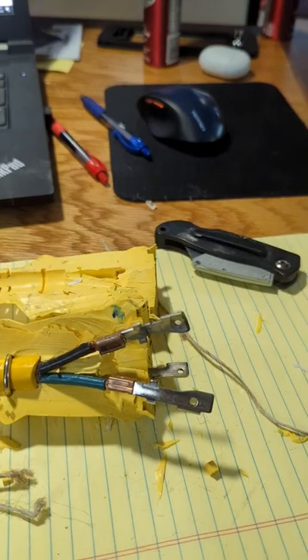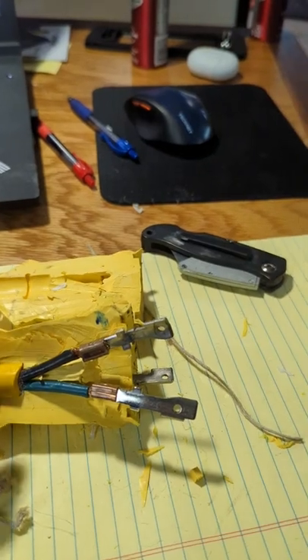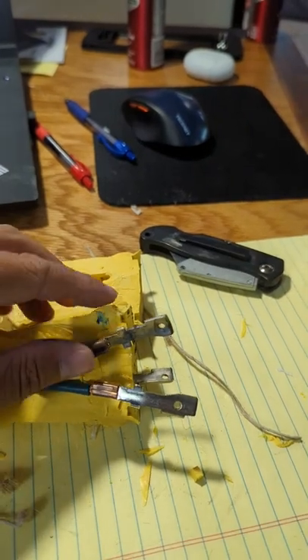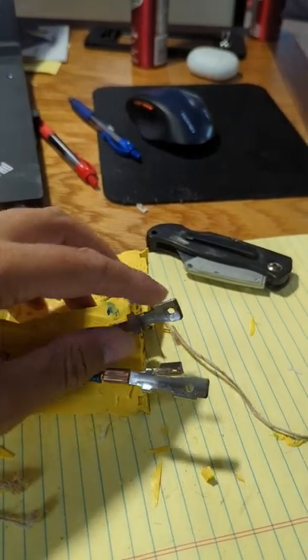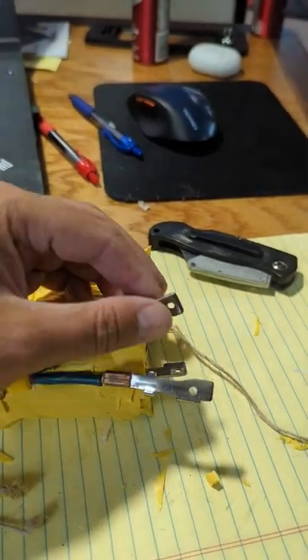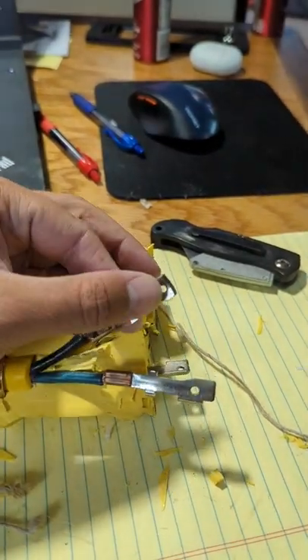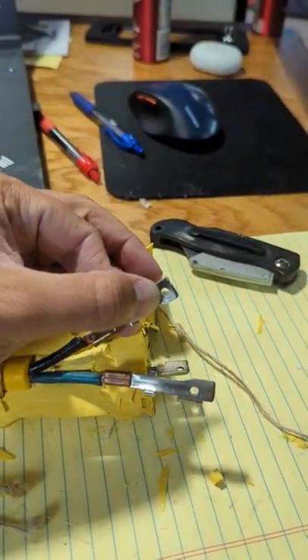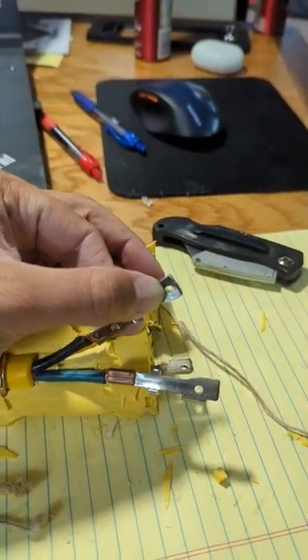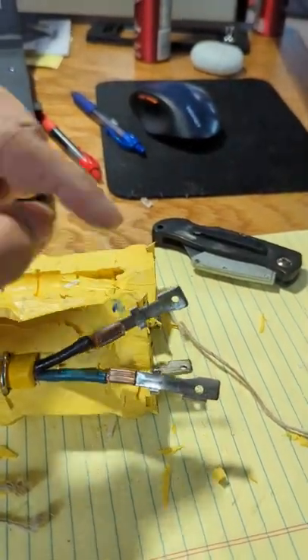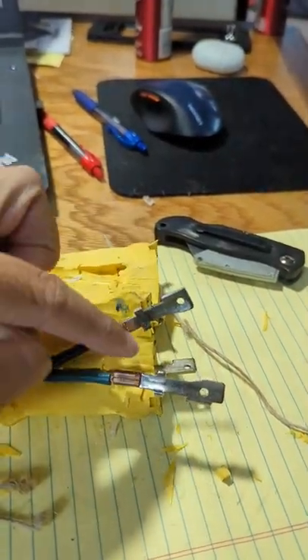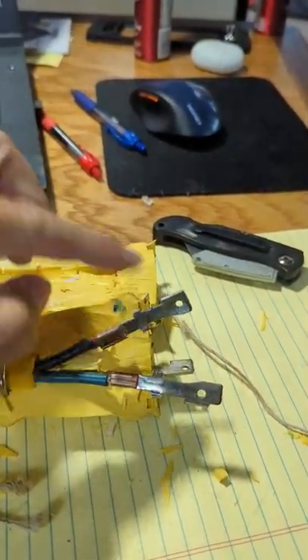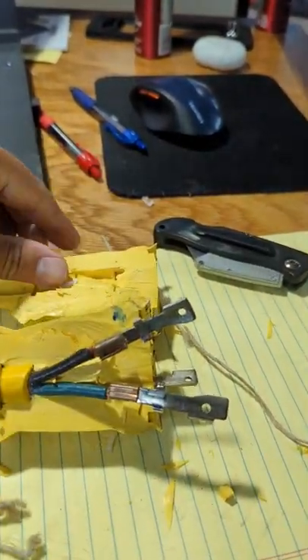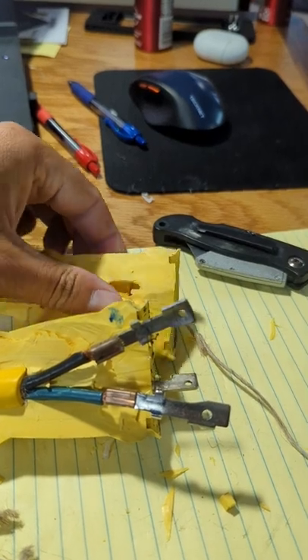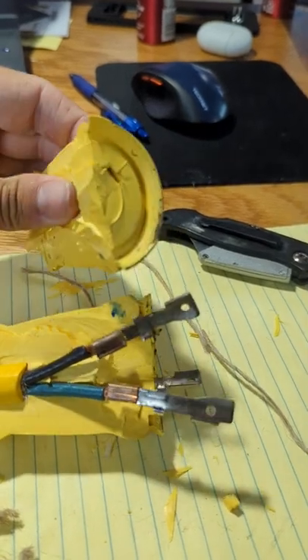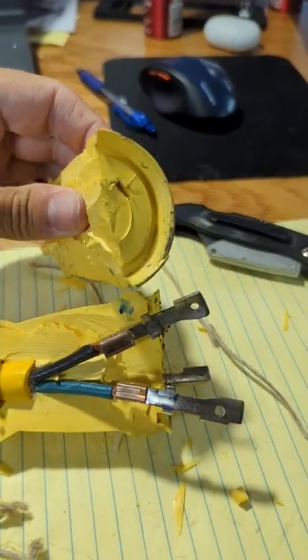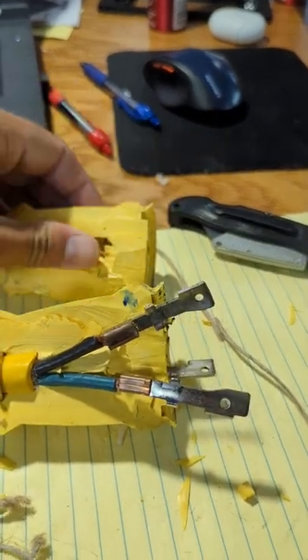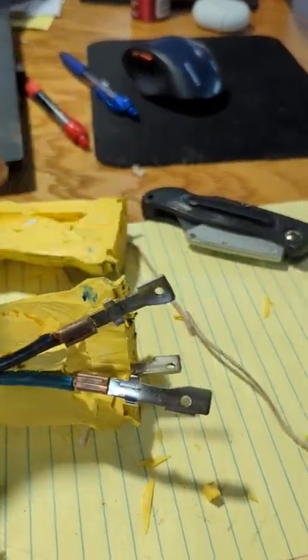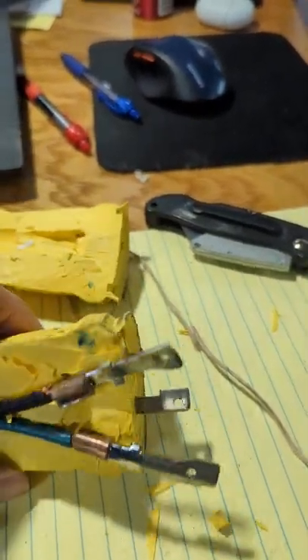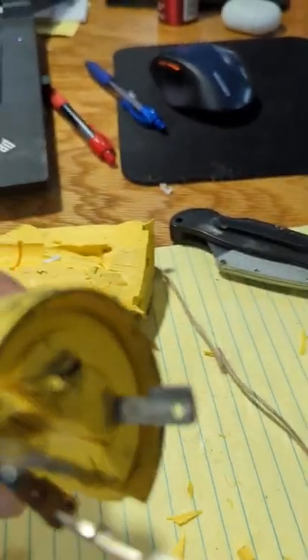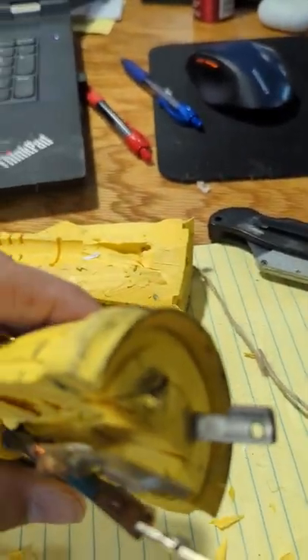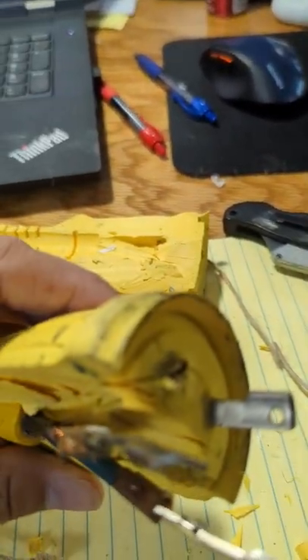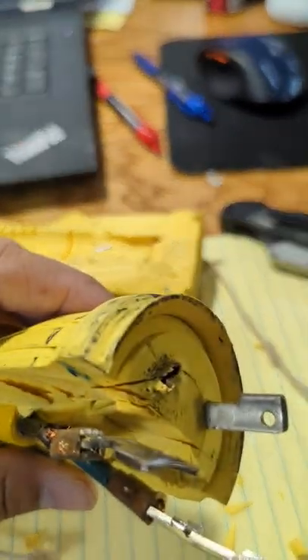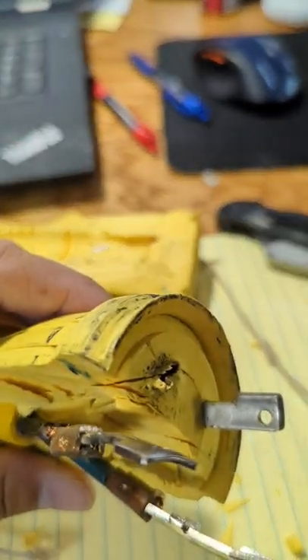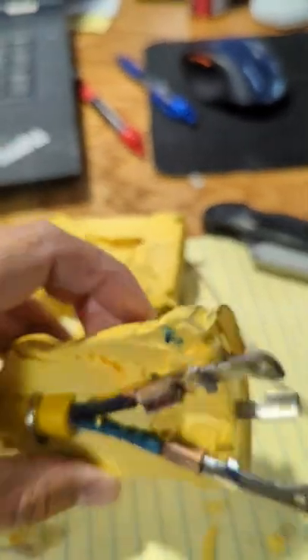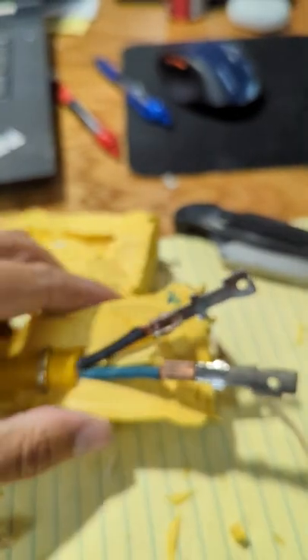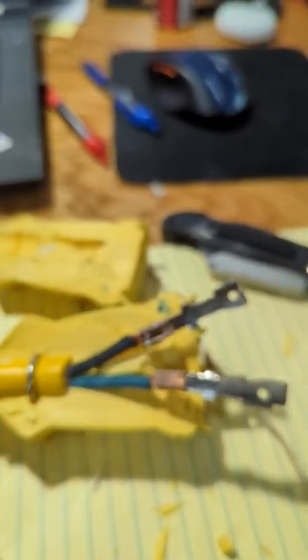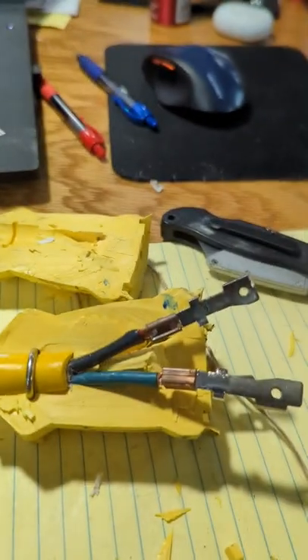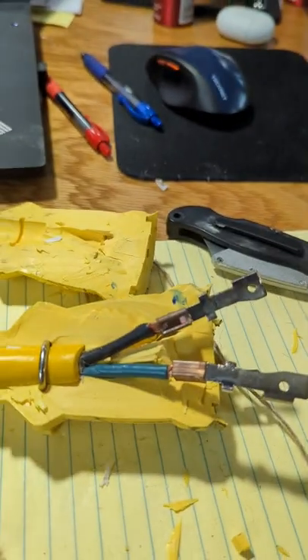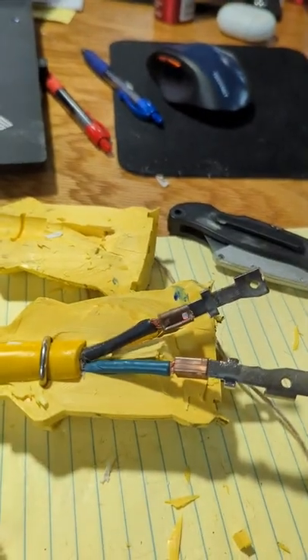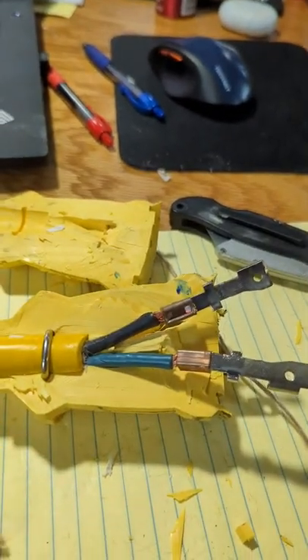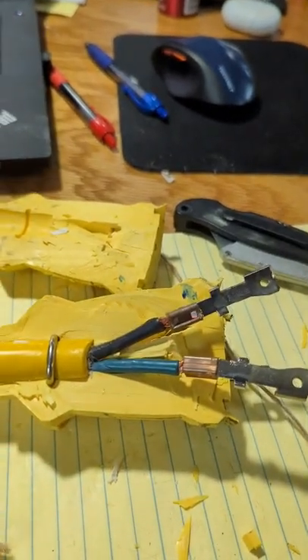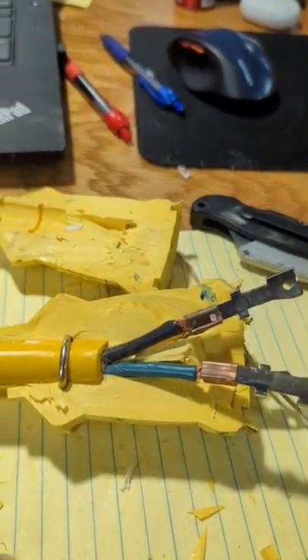I had a short power cord start to go bad — one of the pins was hot and starting to burn. So I decided to cut this in half and see what was going on.